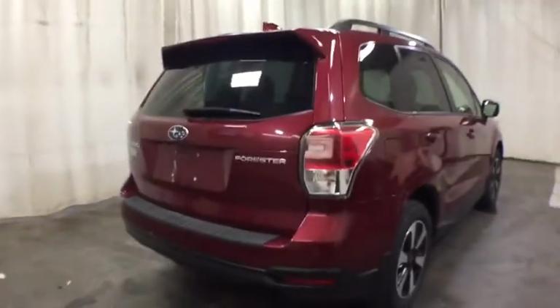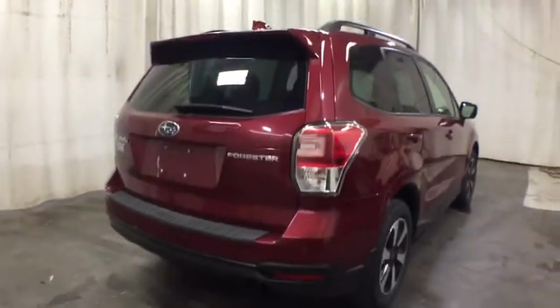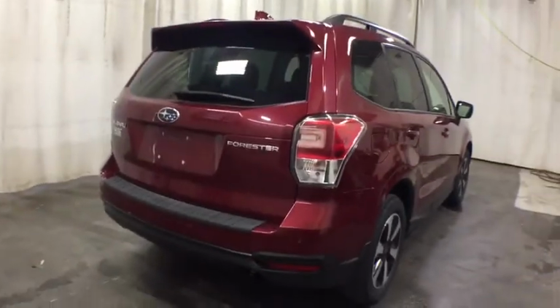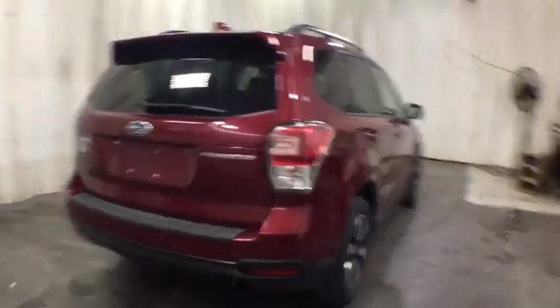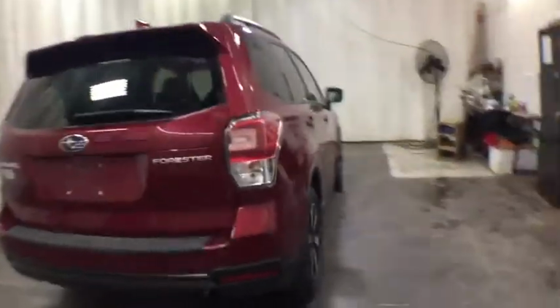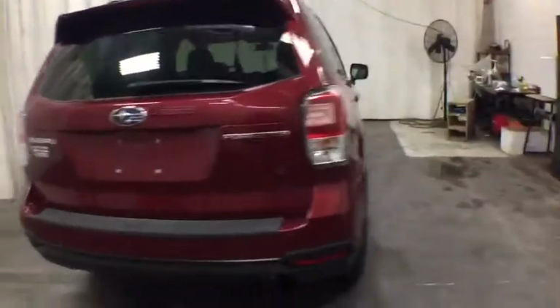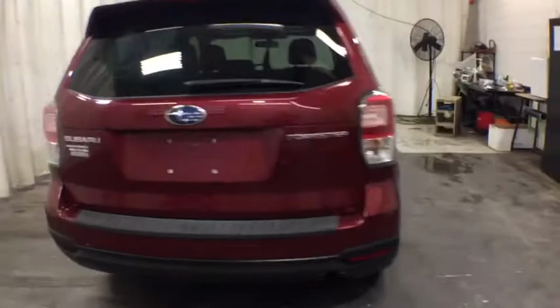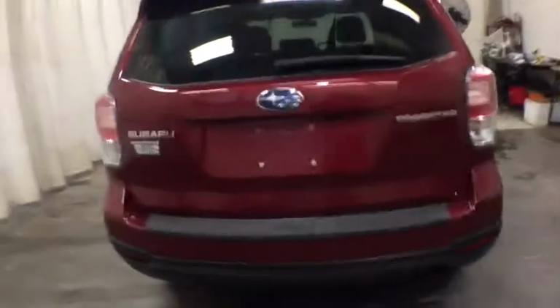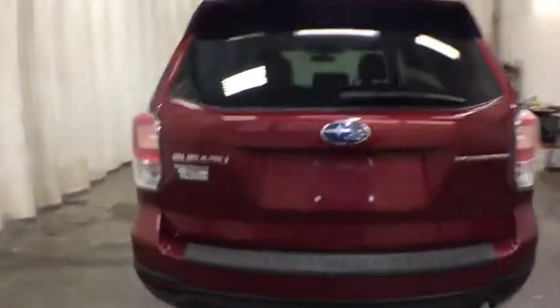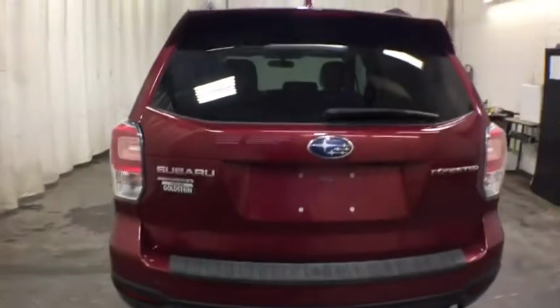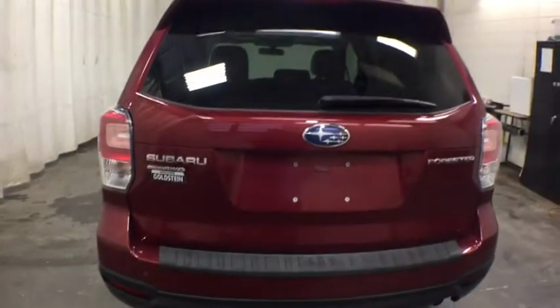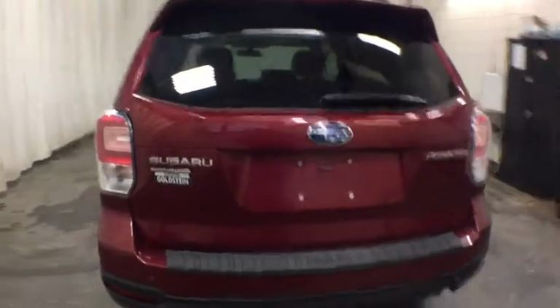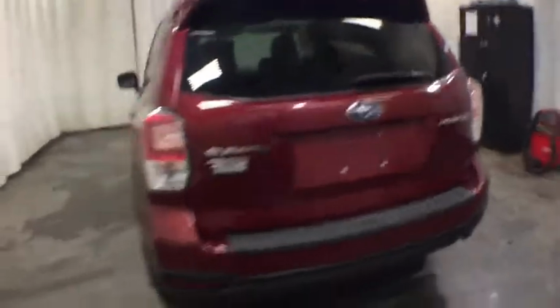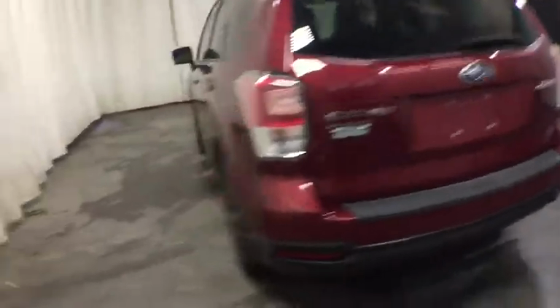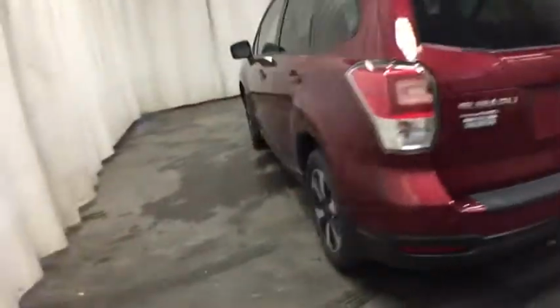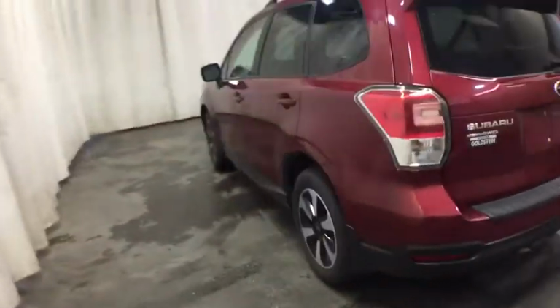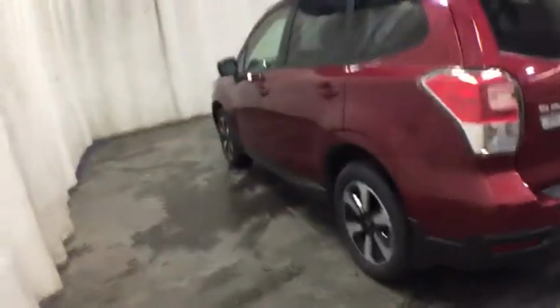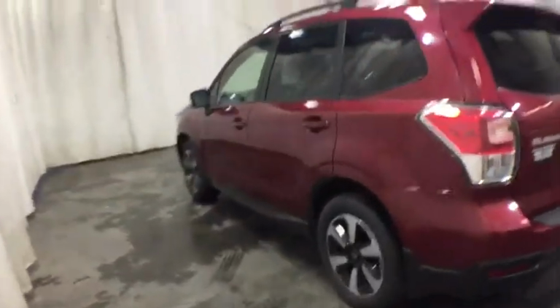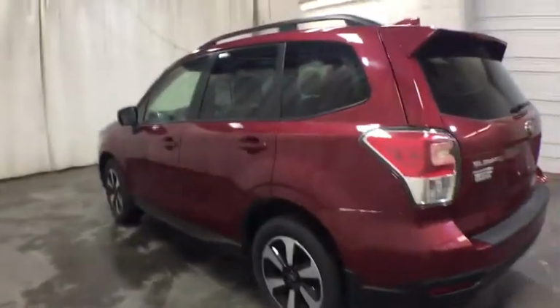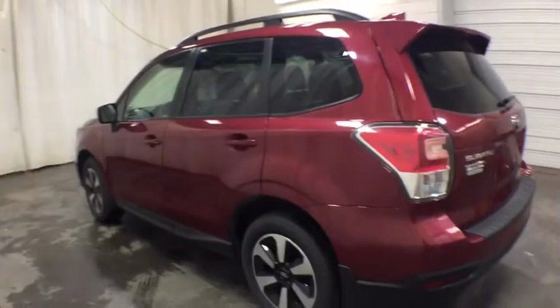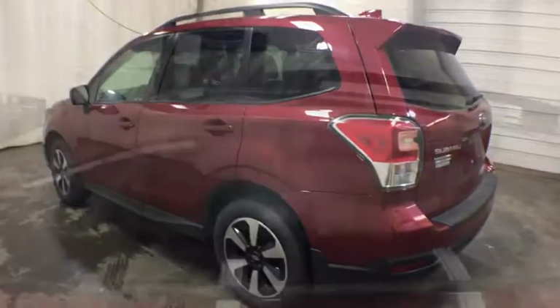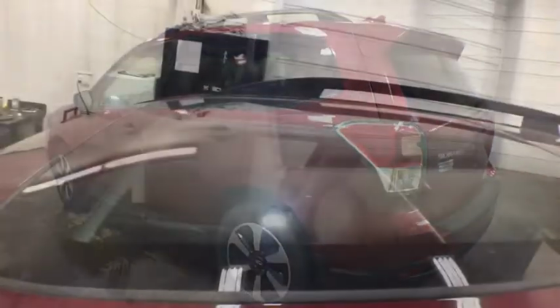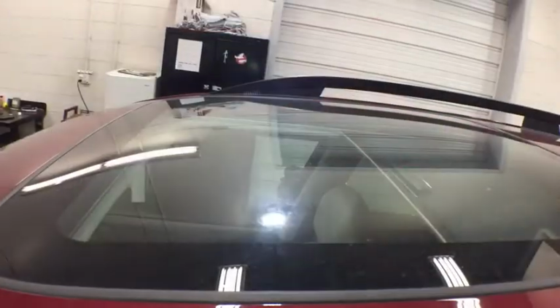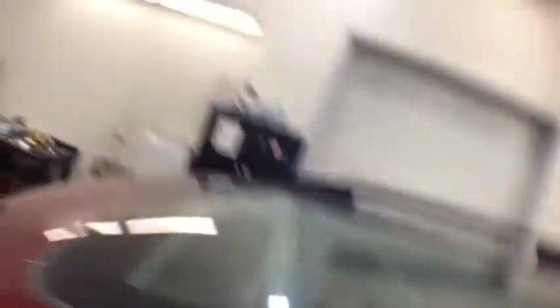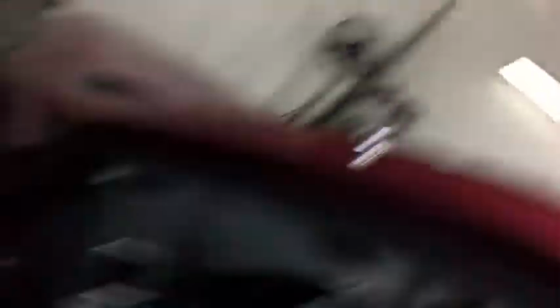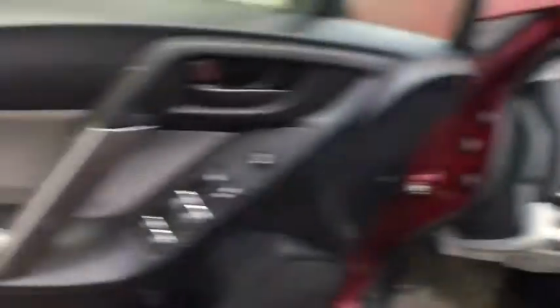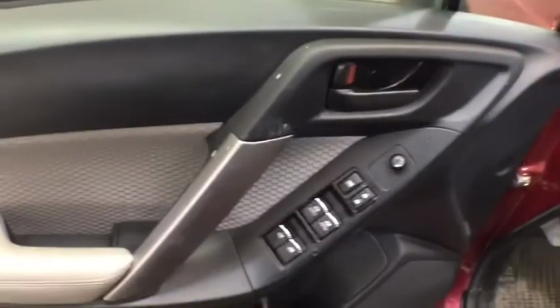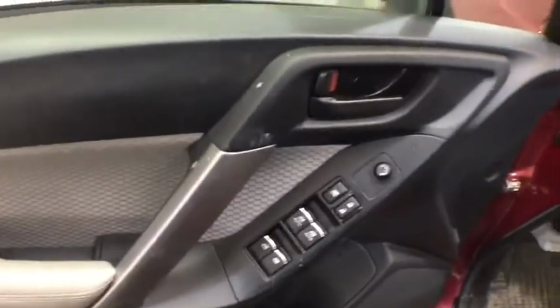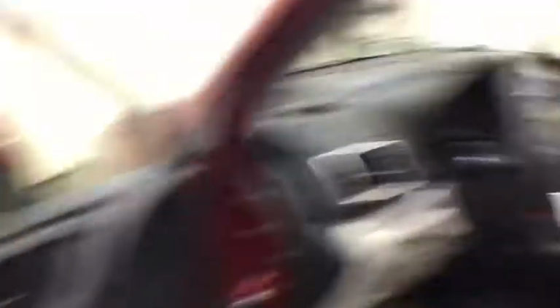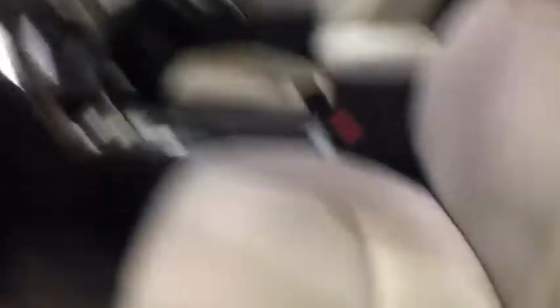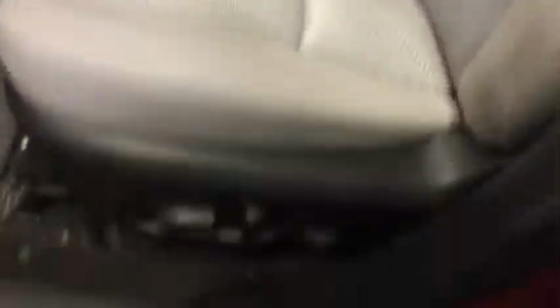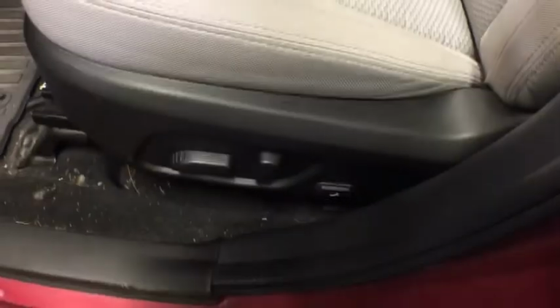Keyless entry, all-wheel drive, backup camera, driver lumbar, adjustable steering wheel, power steering, ABS four-wheel, cruise control, front floor mats, four-wheel disc brakes, aluminum wheels, auto-off headlights.